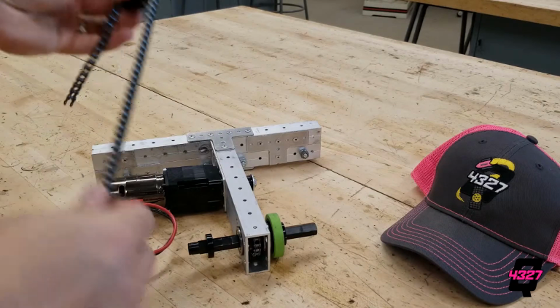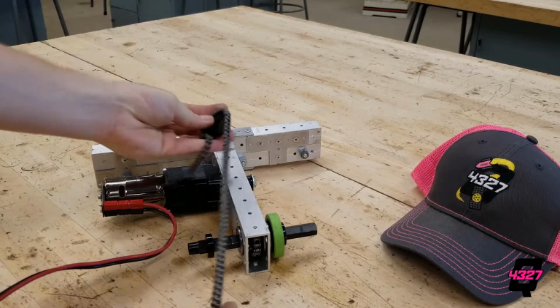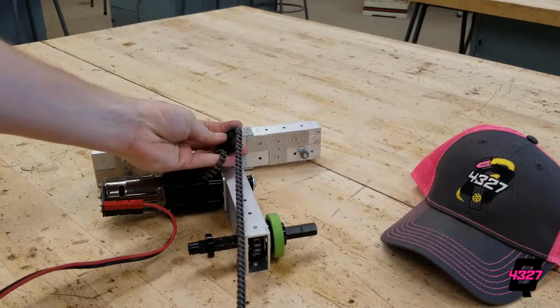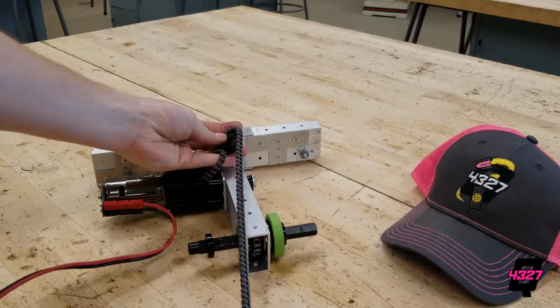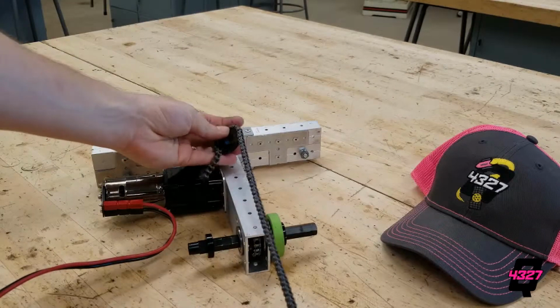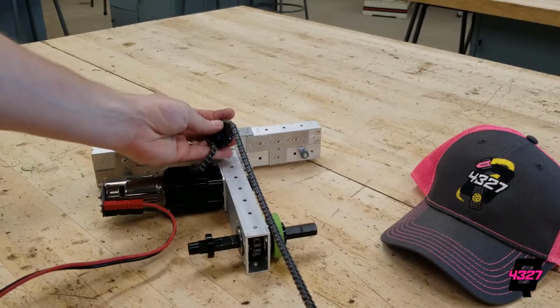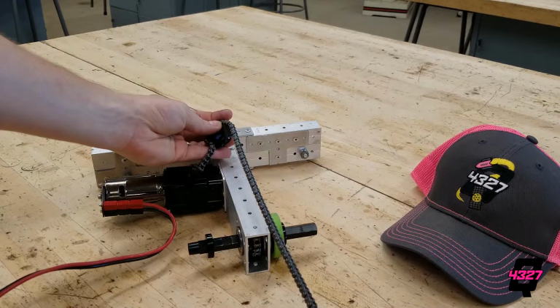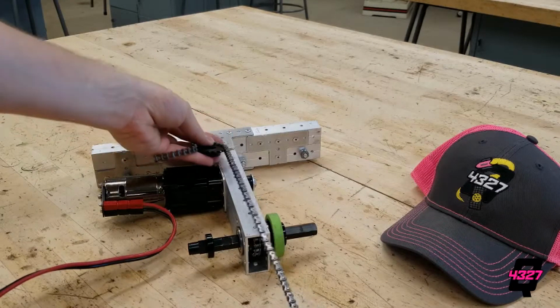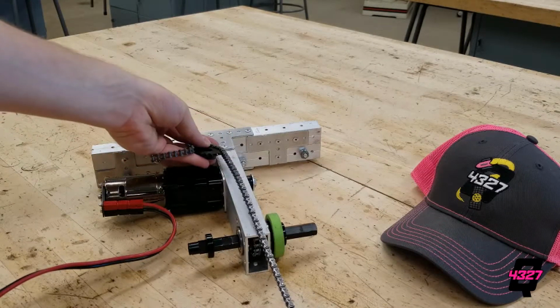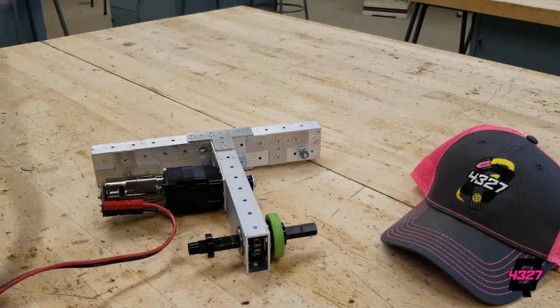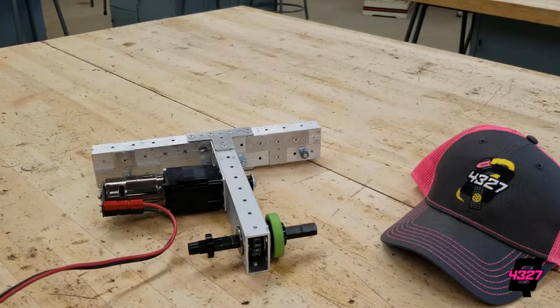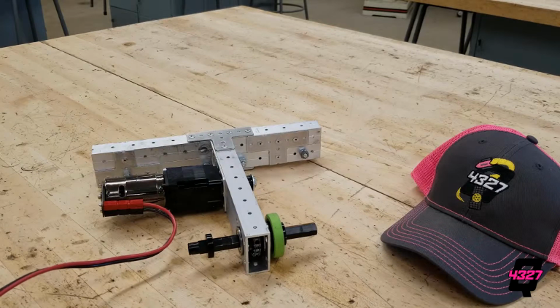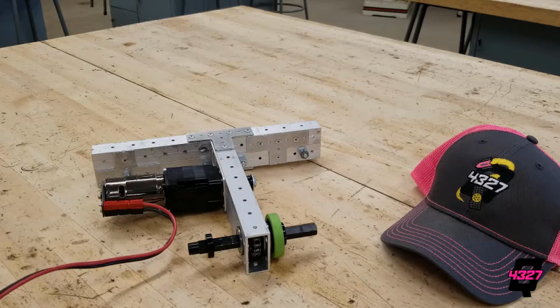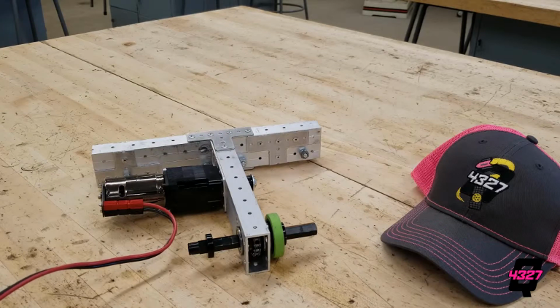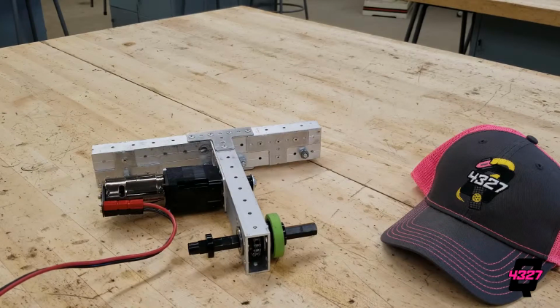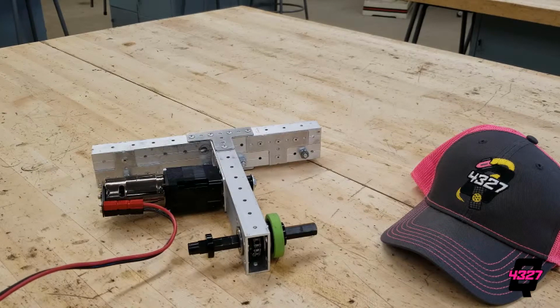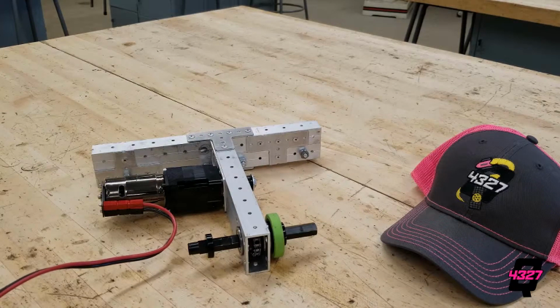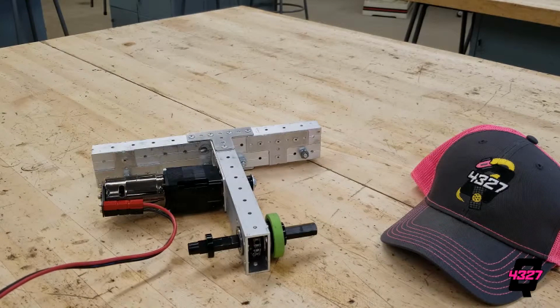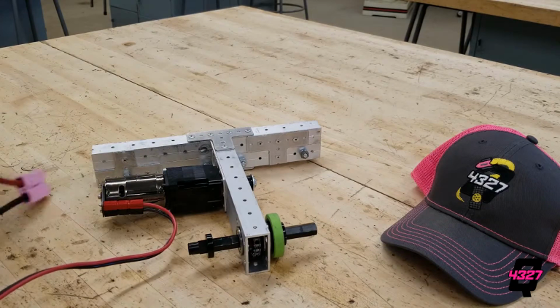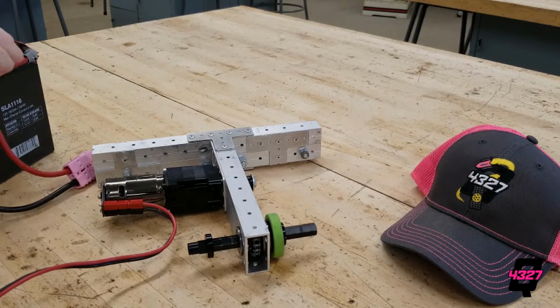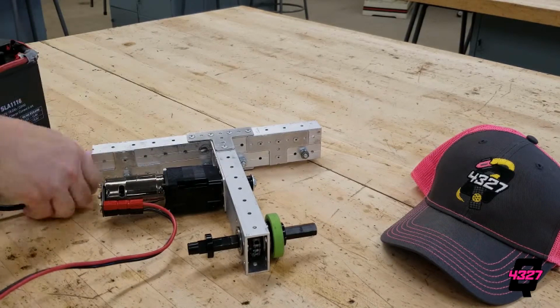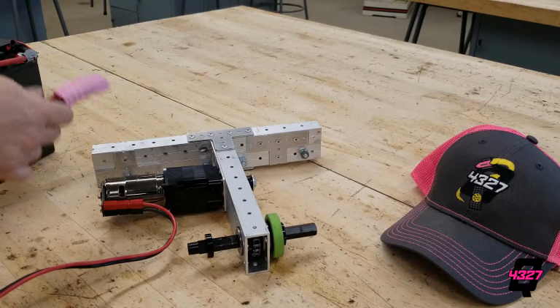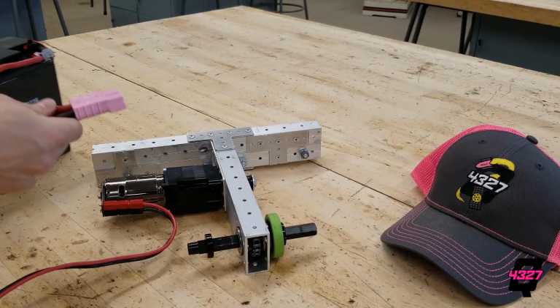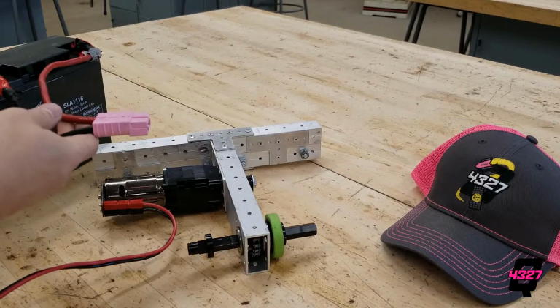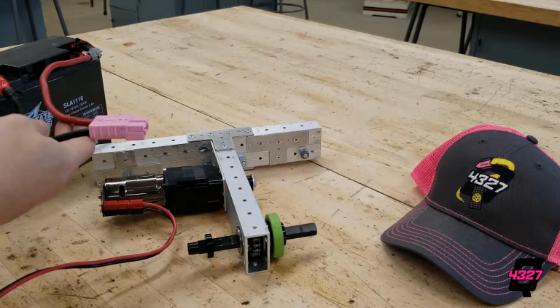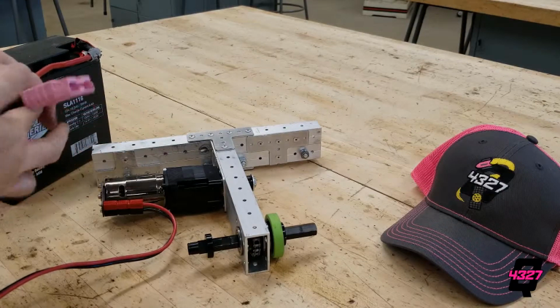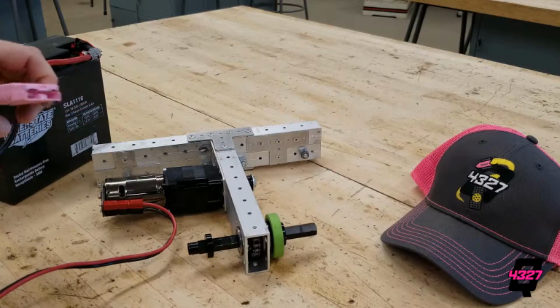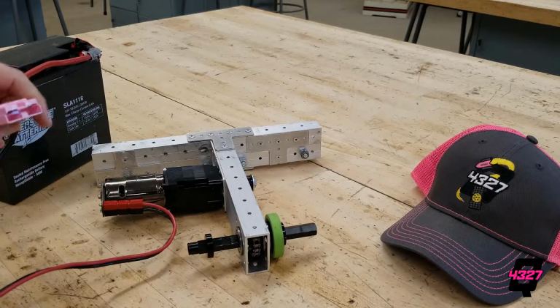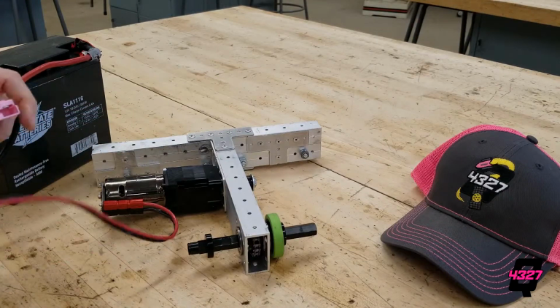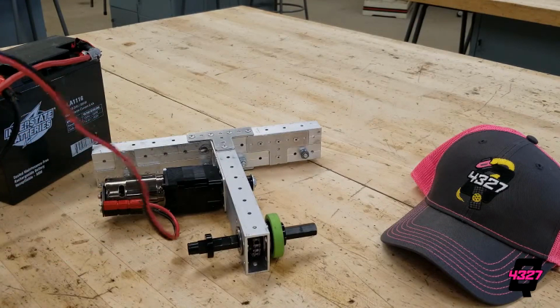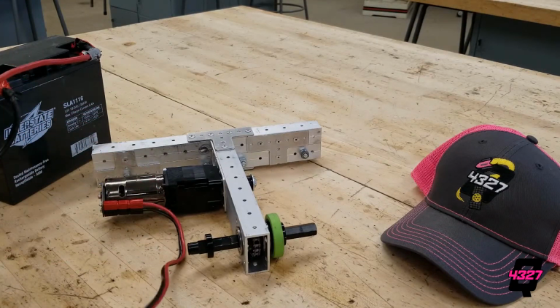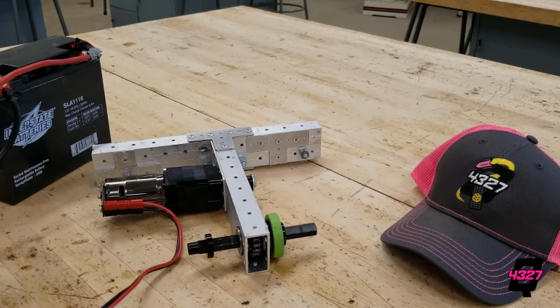To solve this, we're going to use a gearbox to slow down the output speed as well as increase the output torque. More on how to assemble these later, and the calculation of what gear ratios you need, but for now — magic — we've got a gearbox attached.